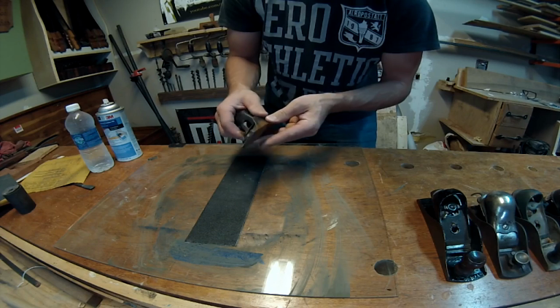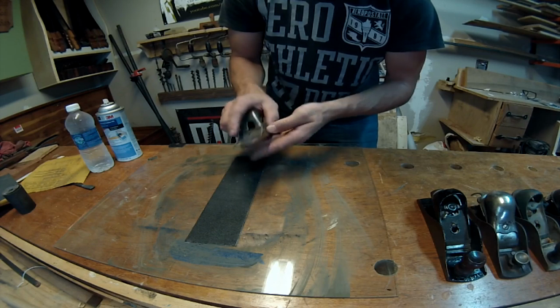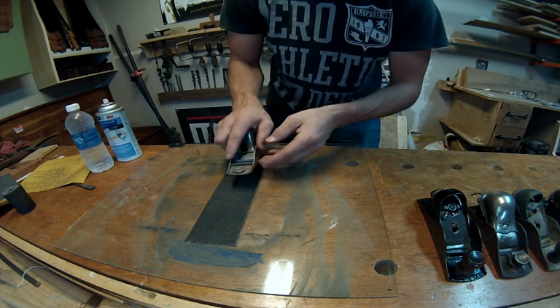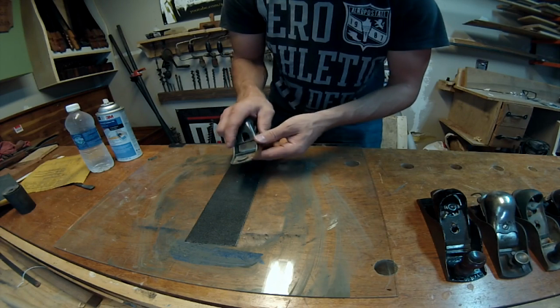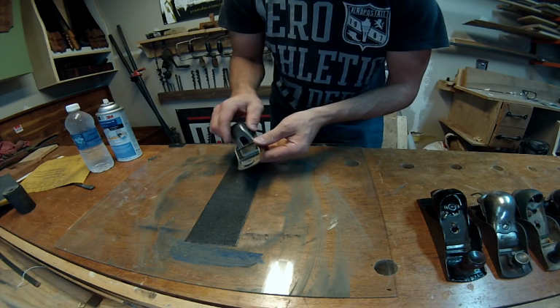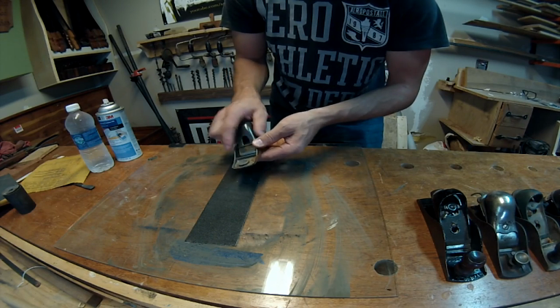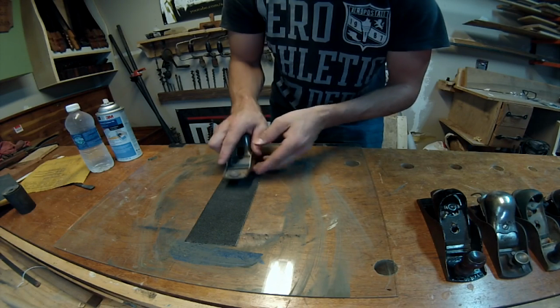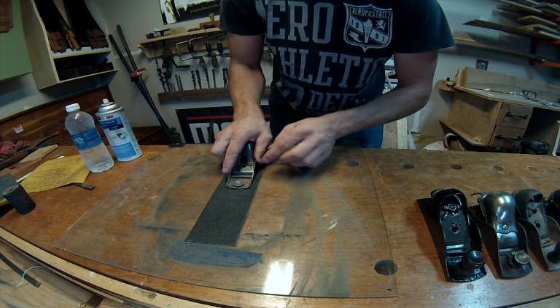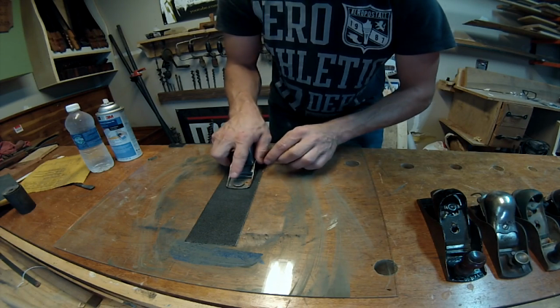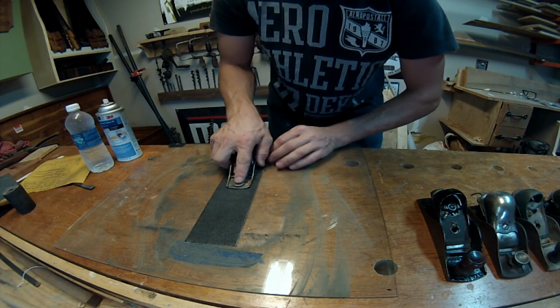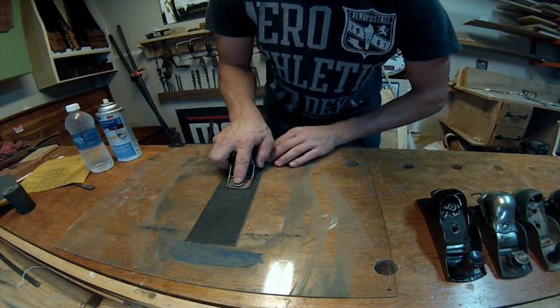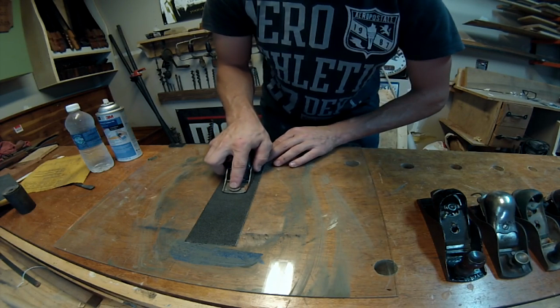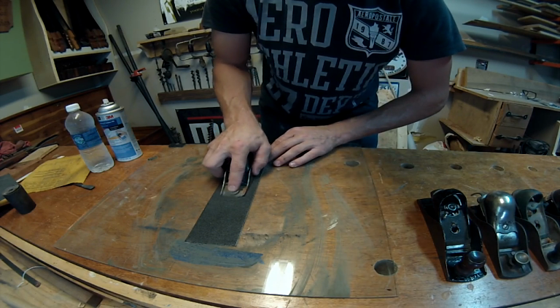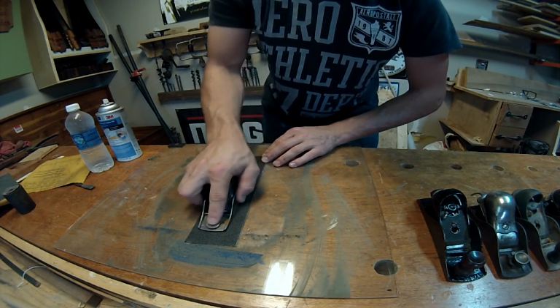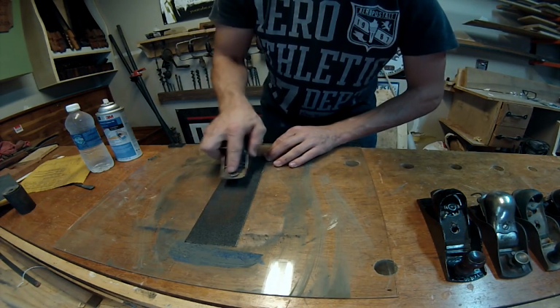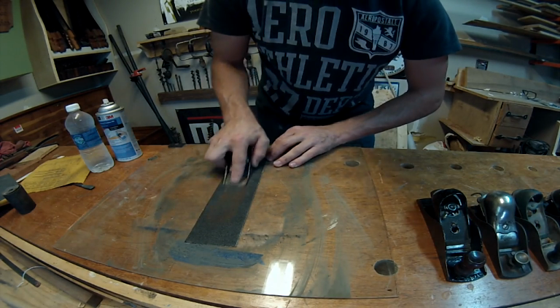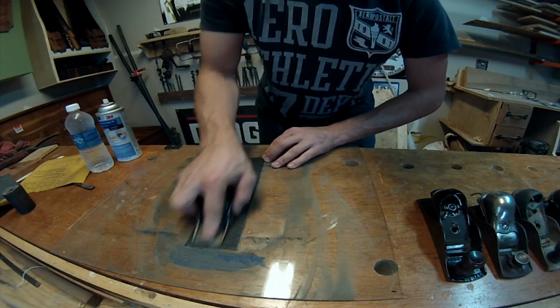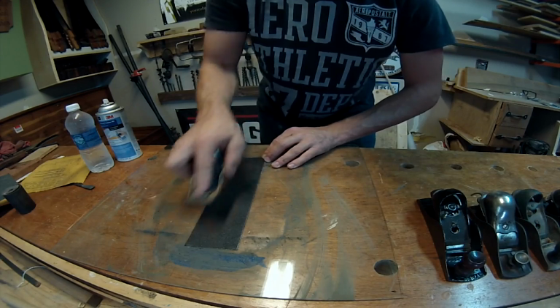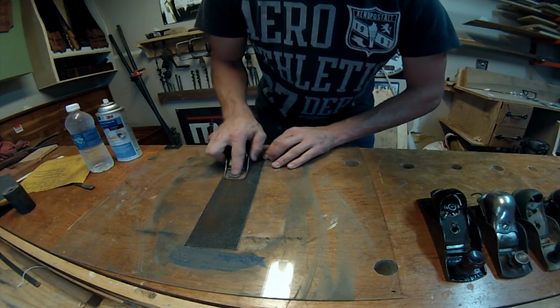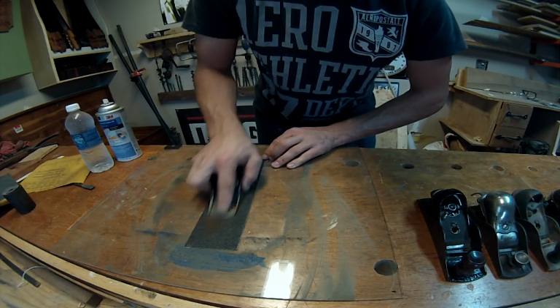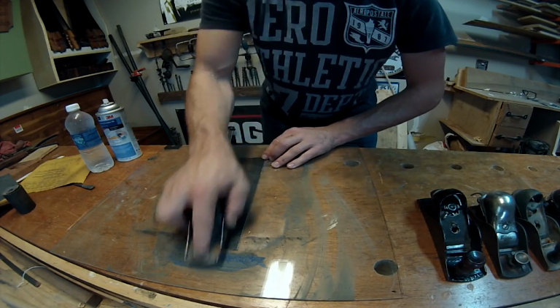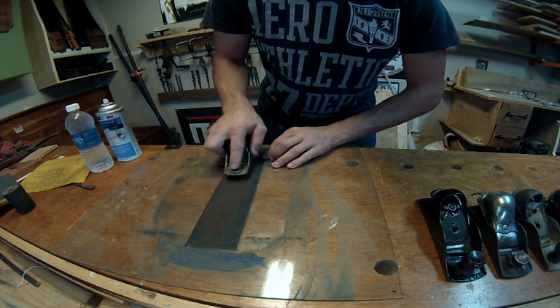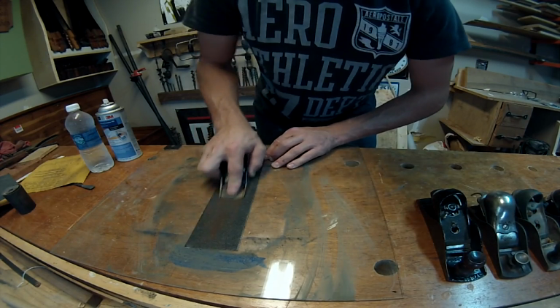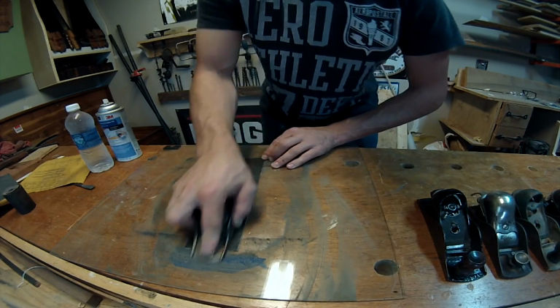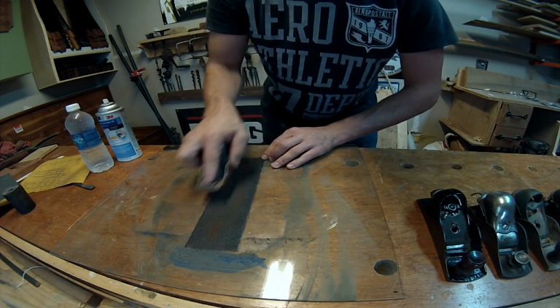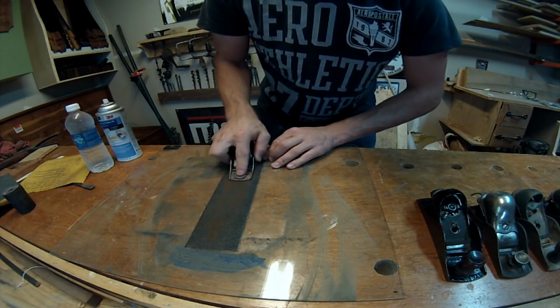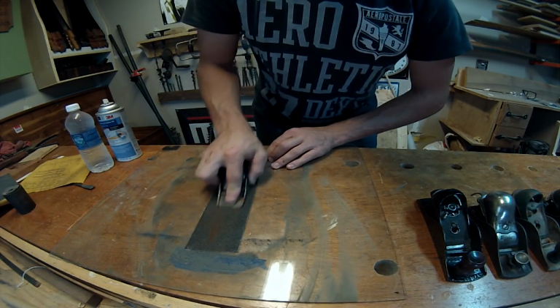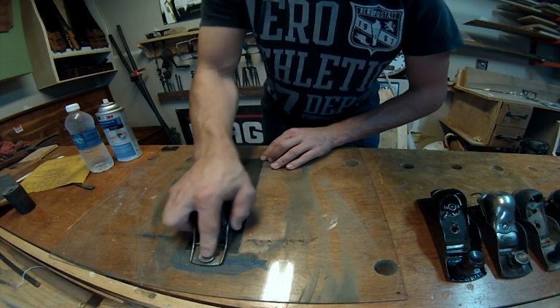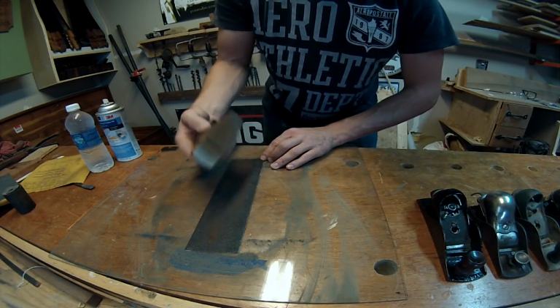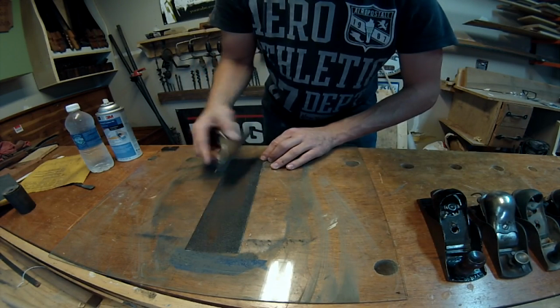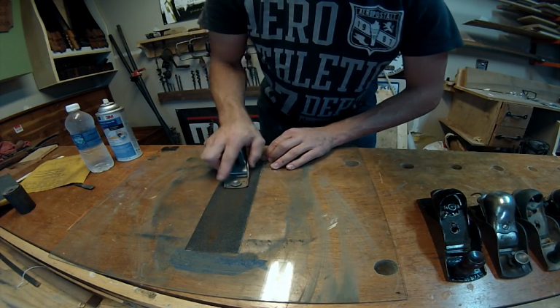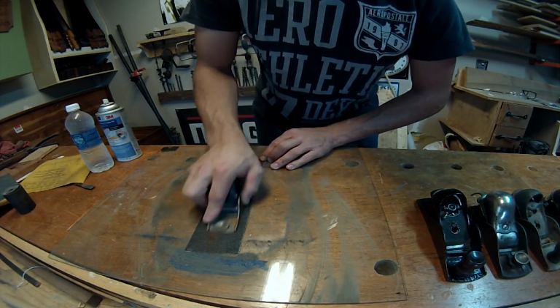Doing all this work on these little hand planes can be quite a tedious task, but it's something that if you're involved in hand tools, you really actually quite enjoy. I just haven't had time to really clean these up.